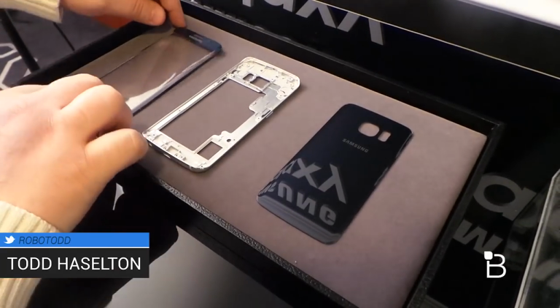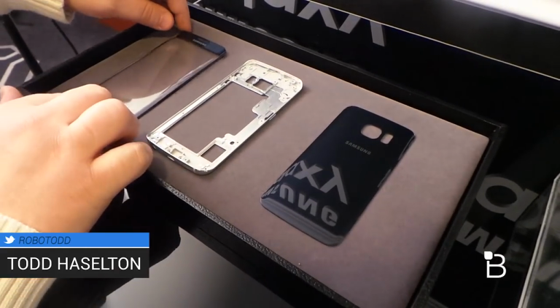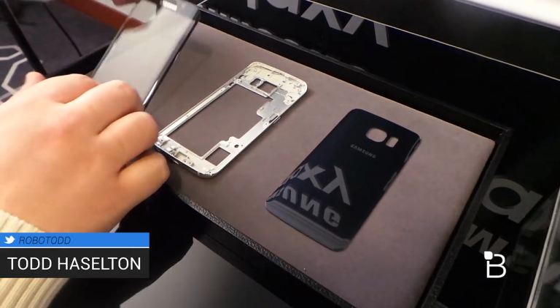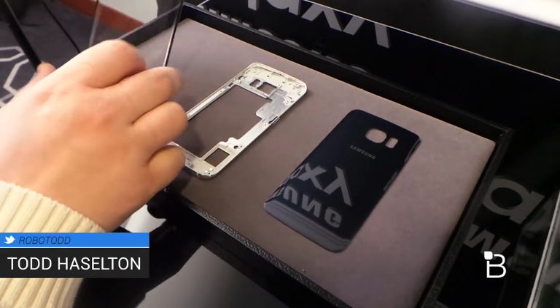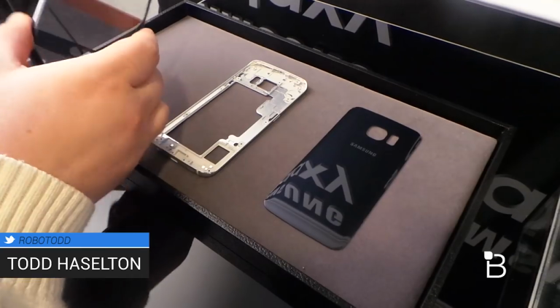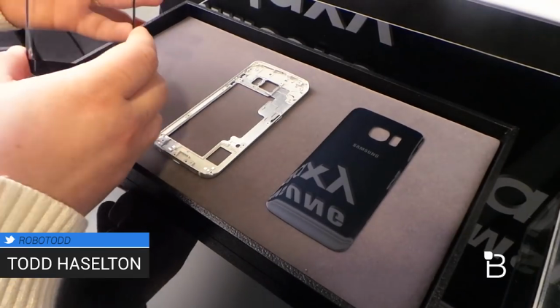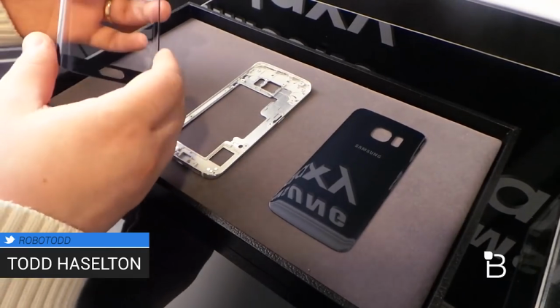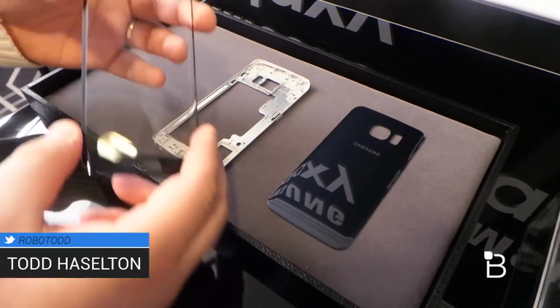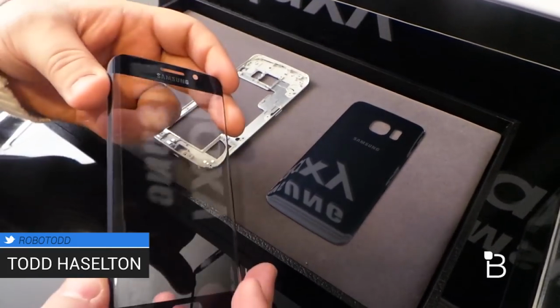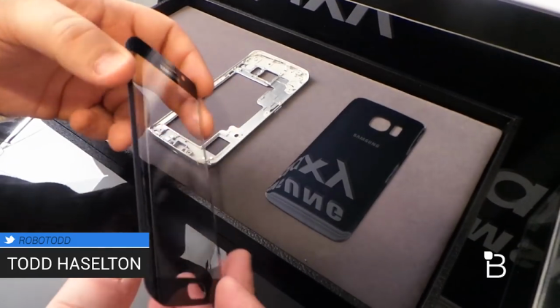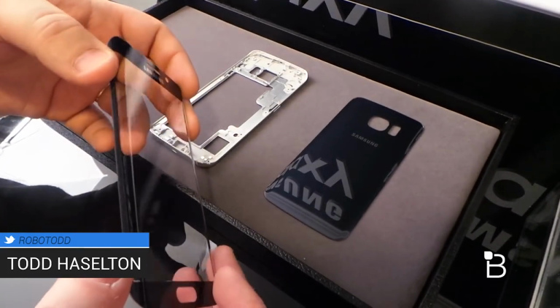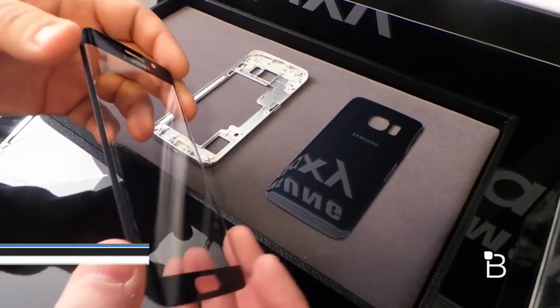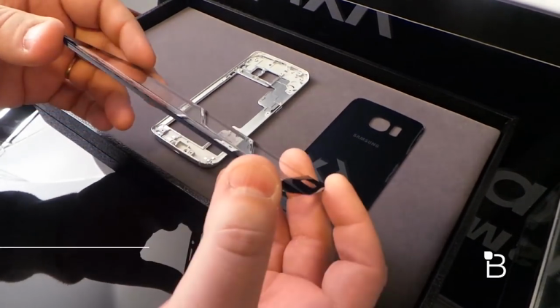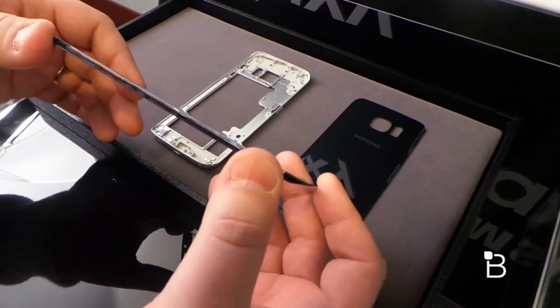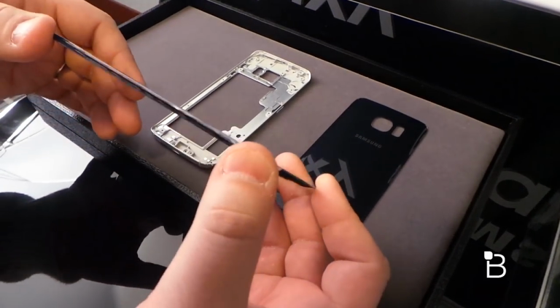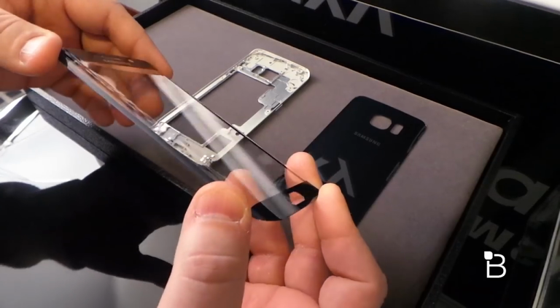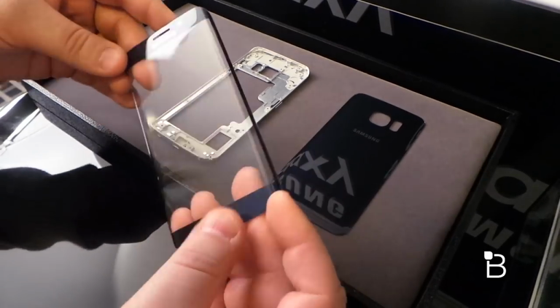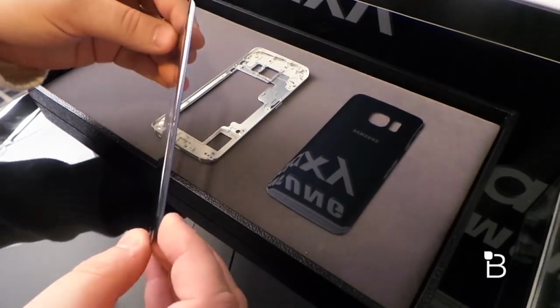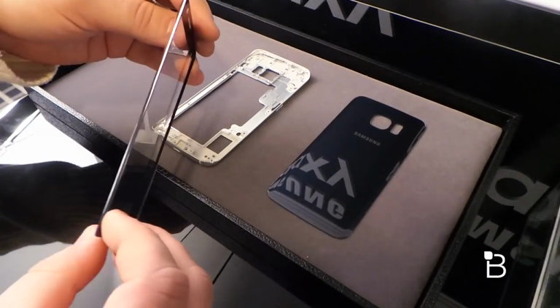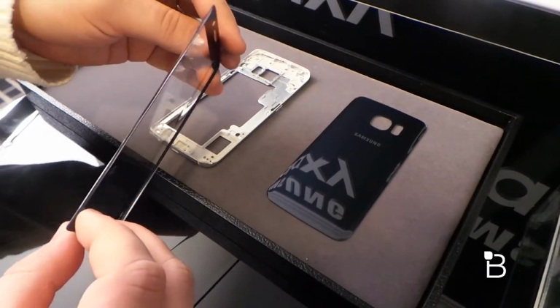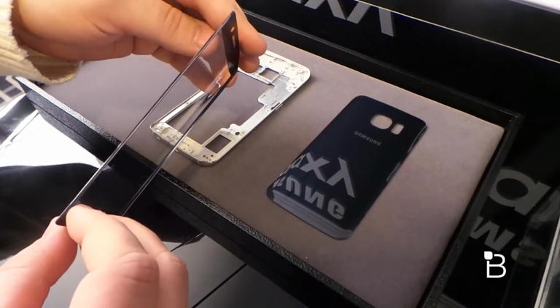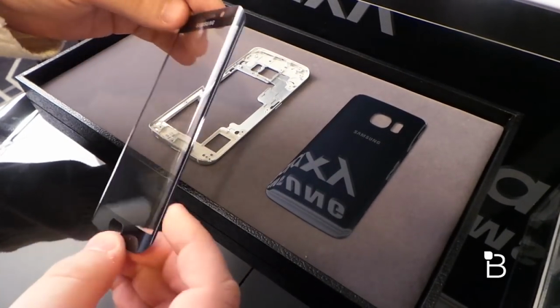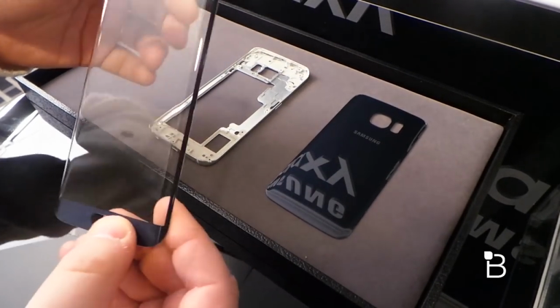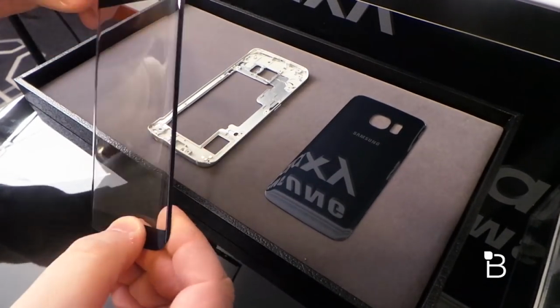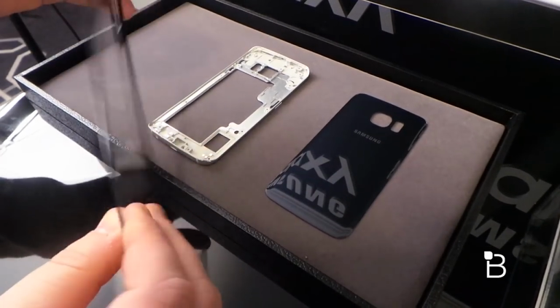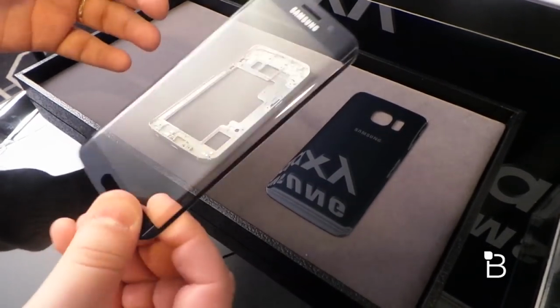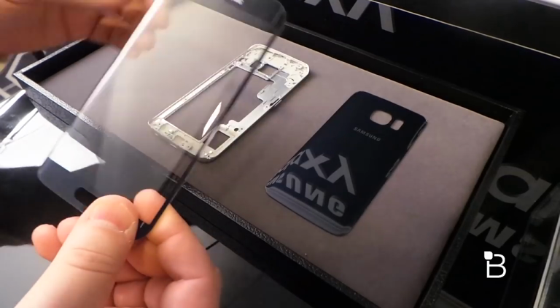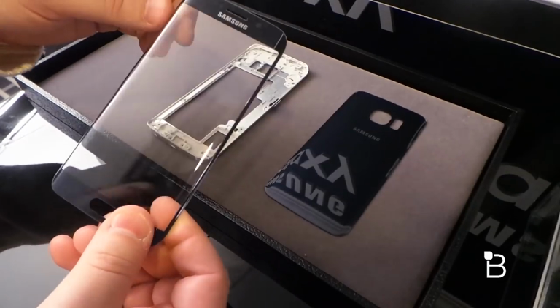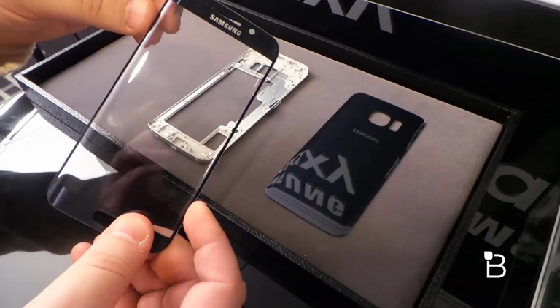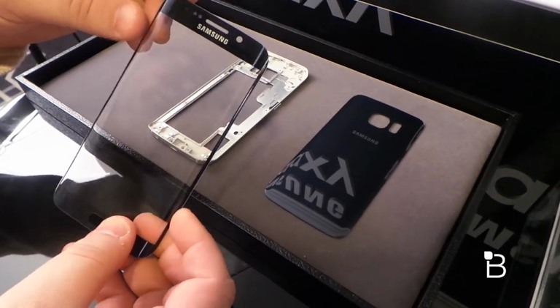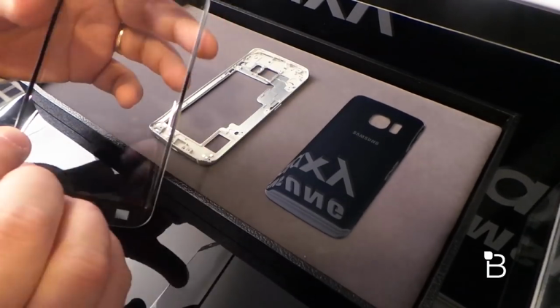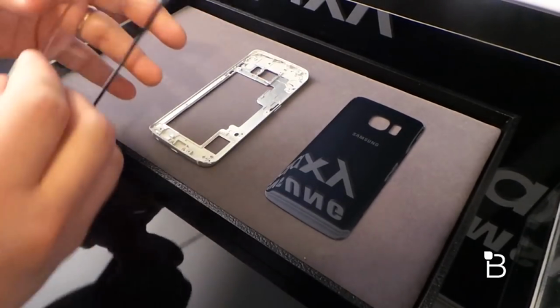That starts with the first part — it's a glass panel for the front of the device. Here you can see it's slightly, ever so slightly, curved at the edges. This is, we're told, Gorilla Glass 4, so super strong and obviously super light. It's just a glass panel here, but that's that.